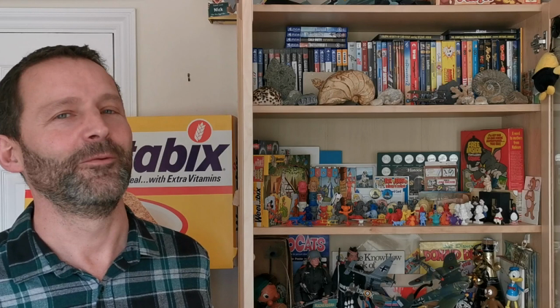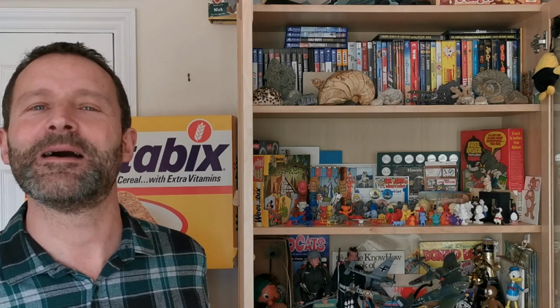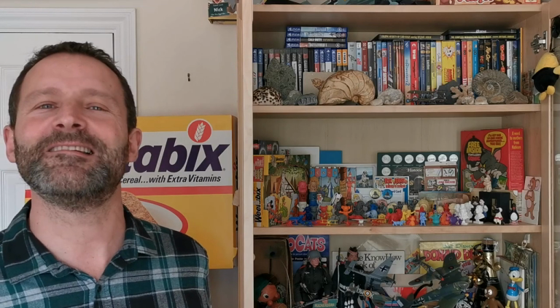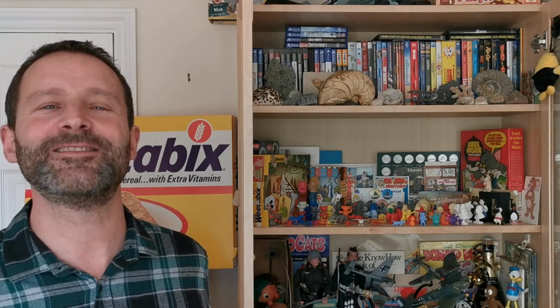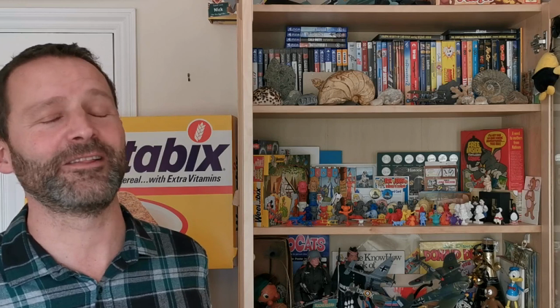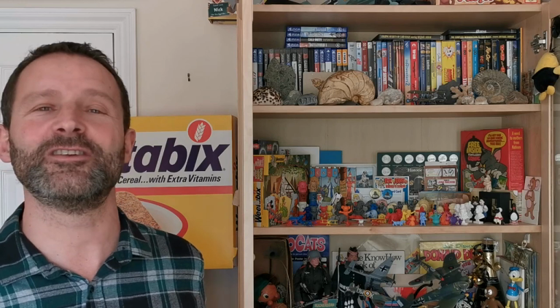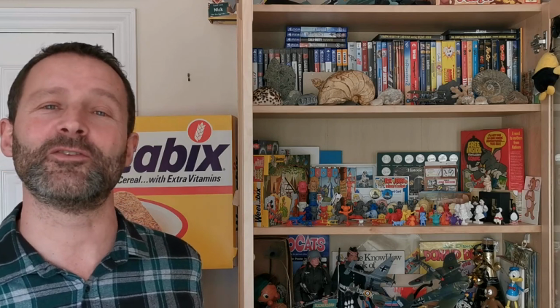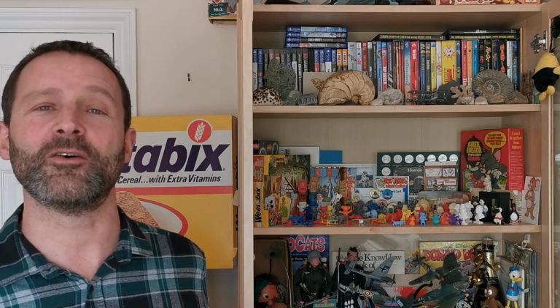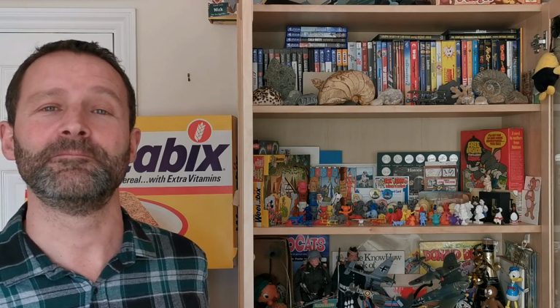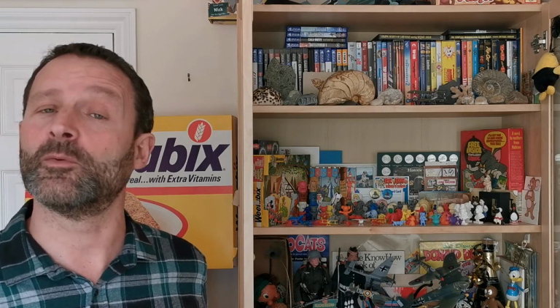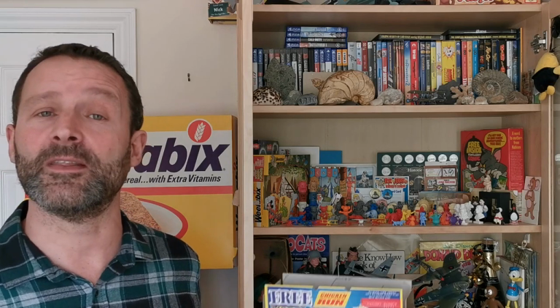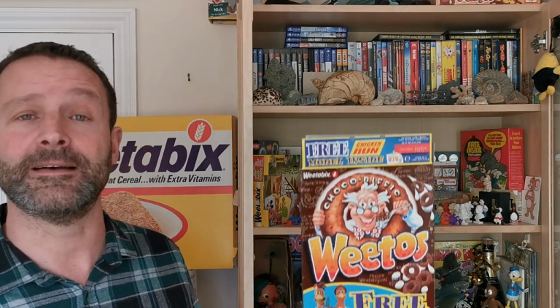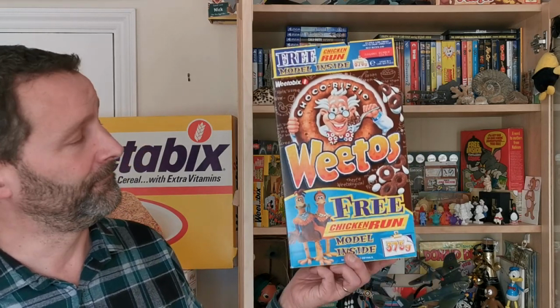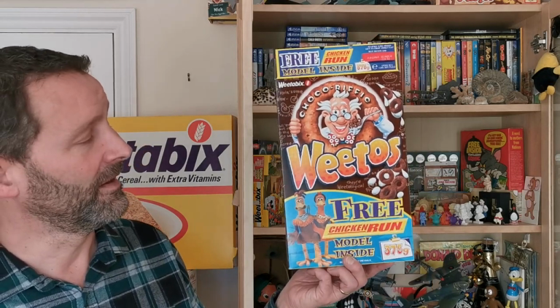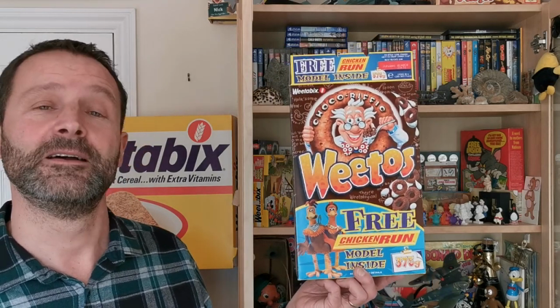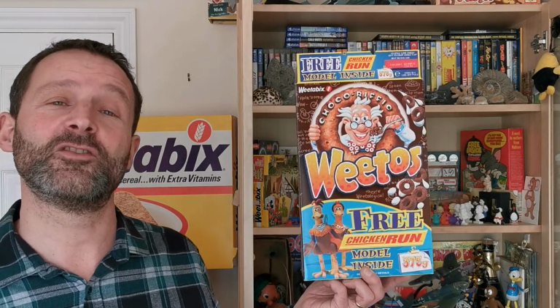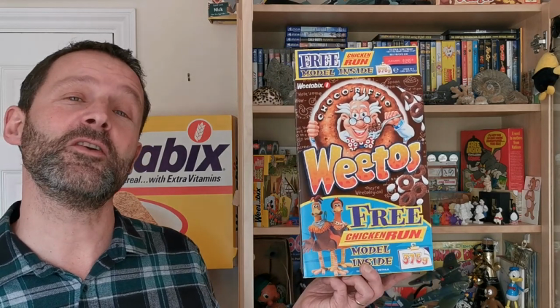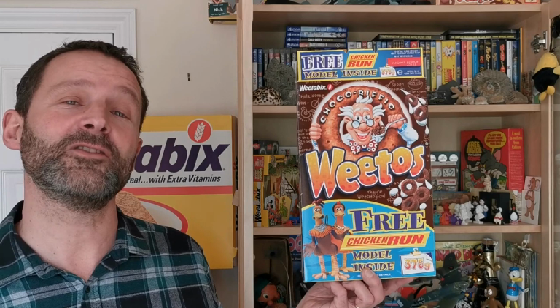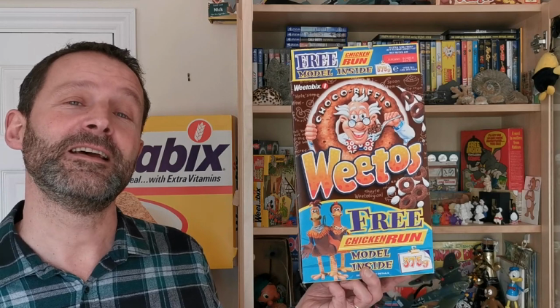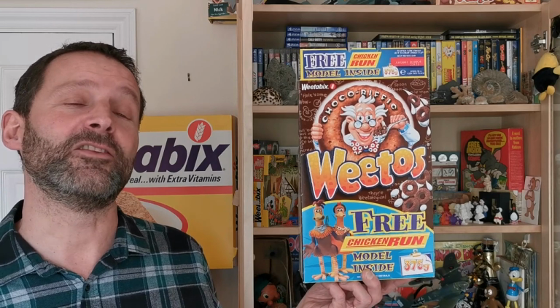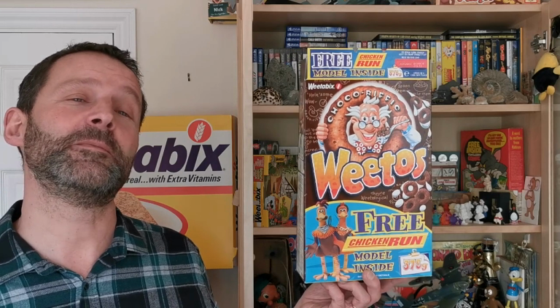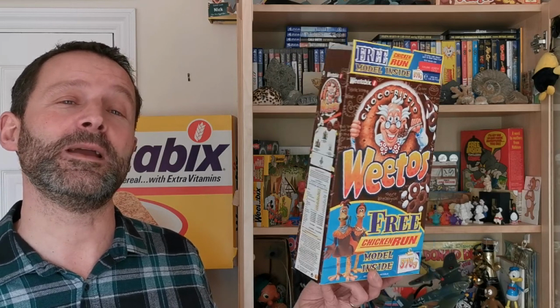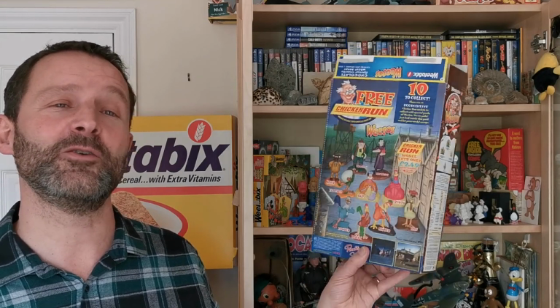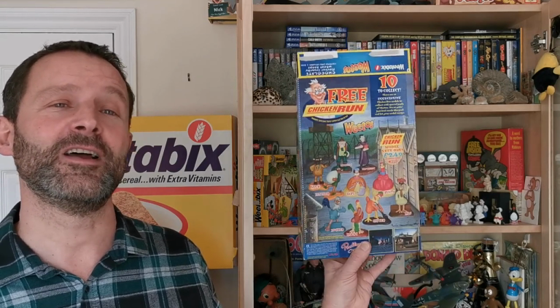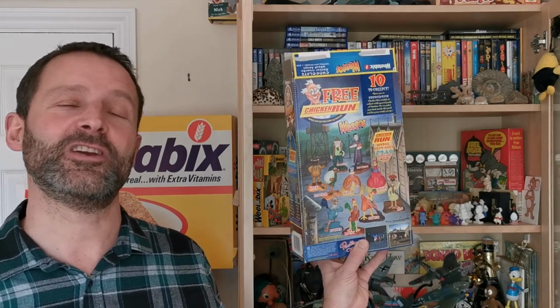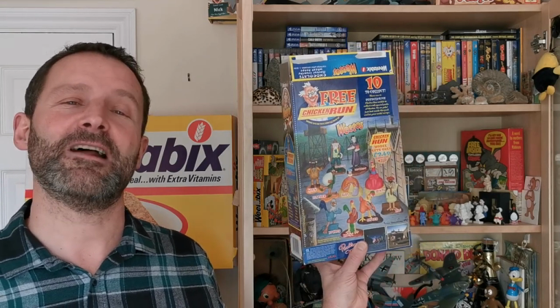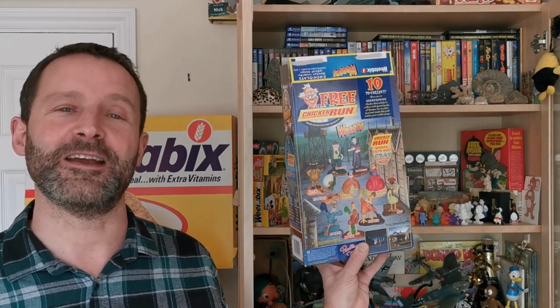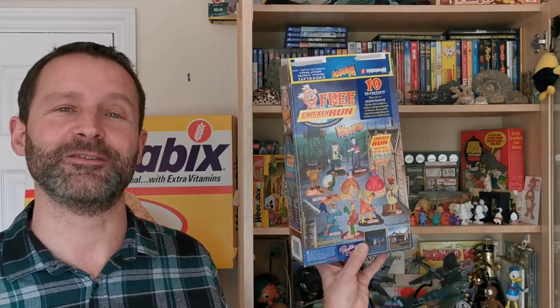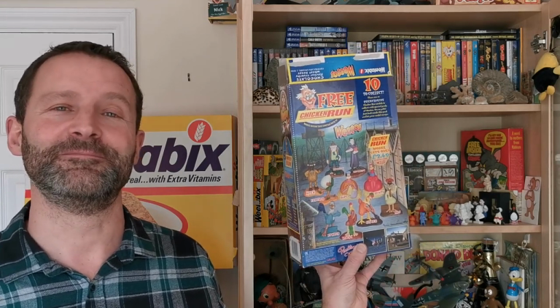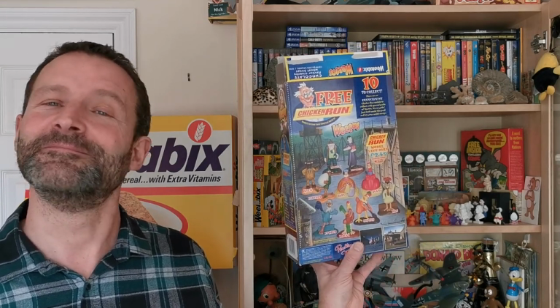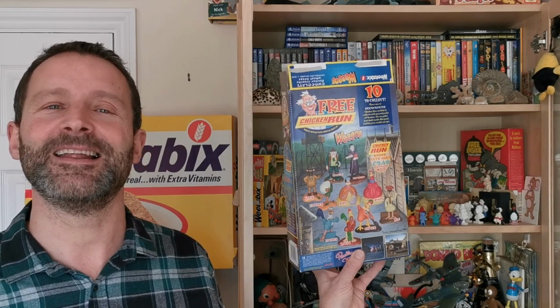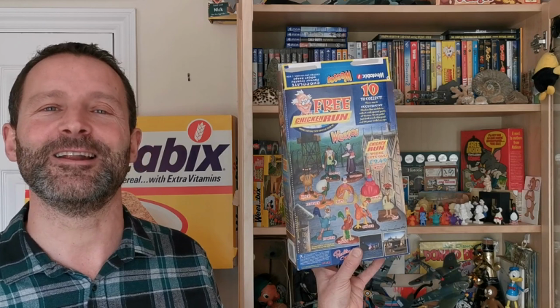Welcome back Serial Eaters to another edition of What's in the Box. So what have we got this time? Well this is from 2000 and it's Weetabix Weetow's Chicken Run figures. Let's take a look.